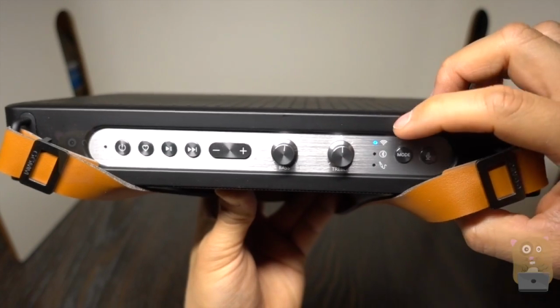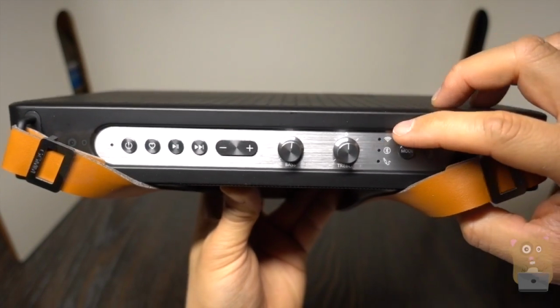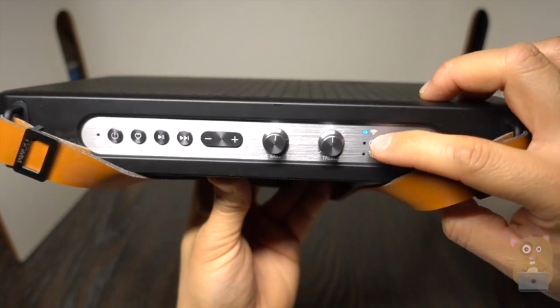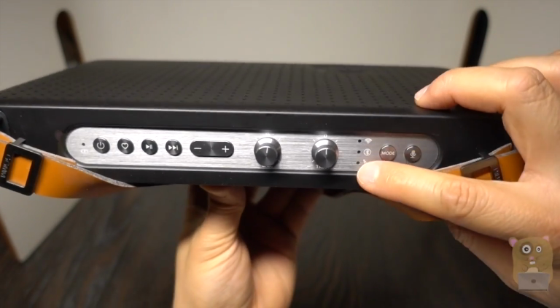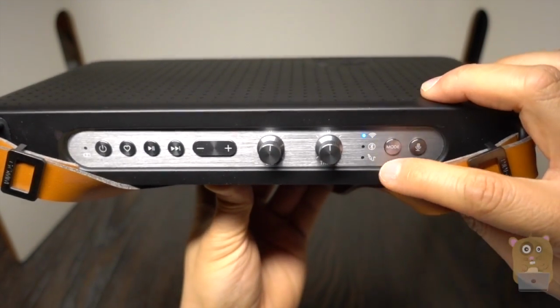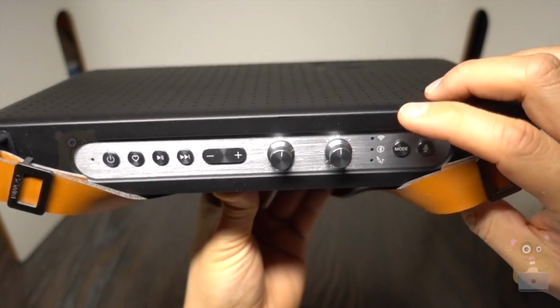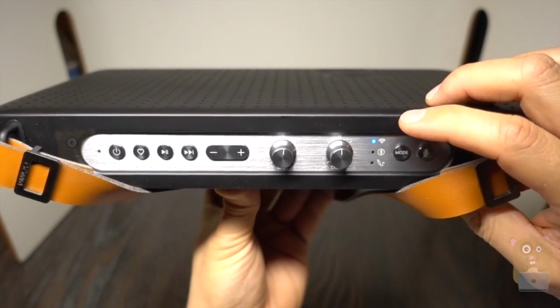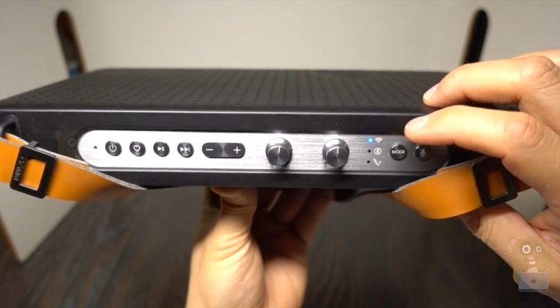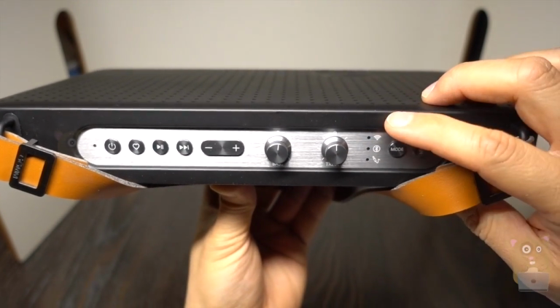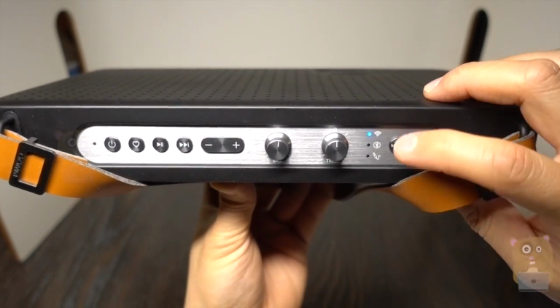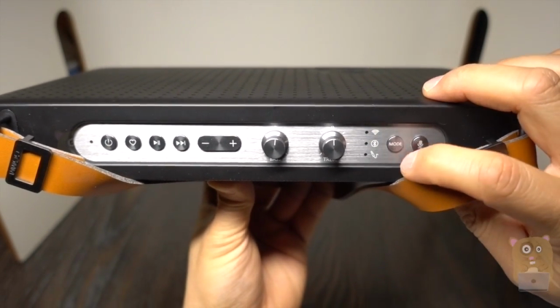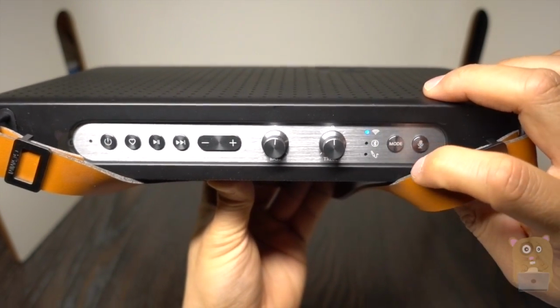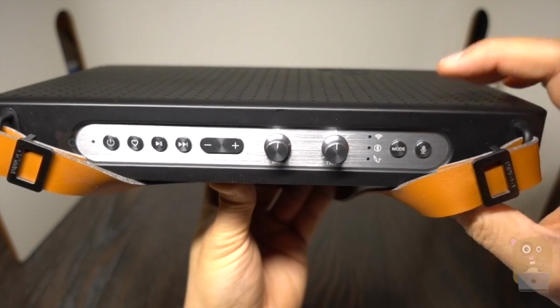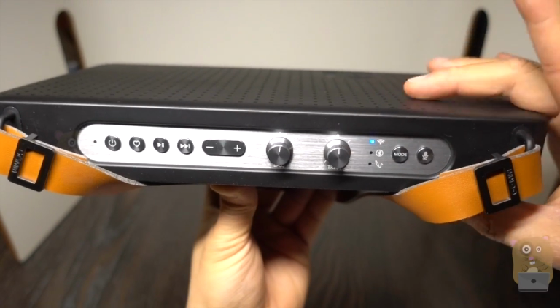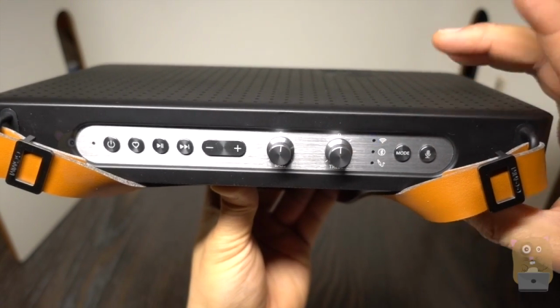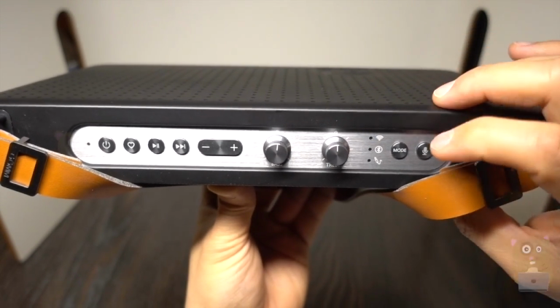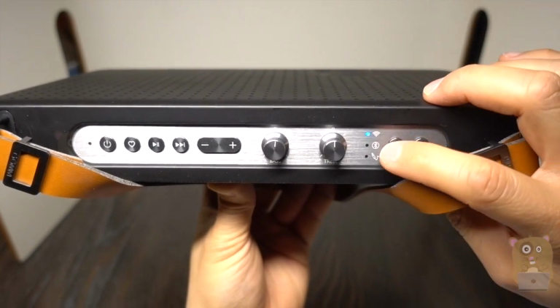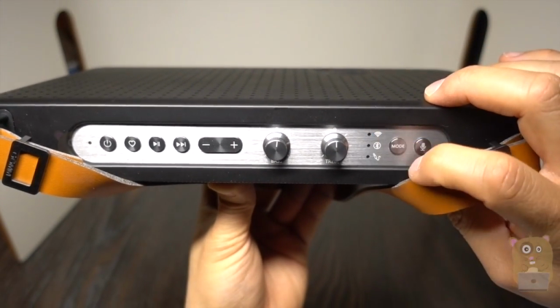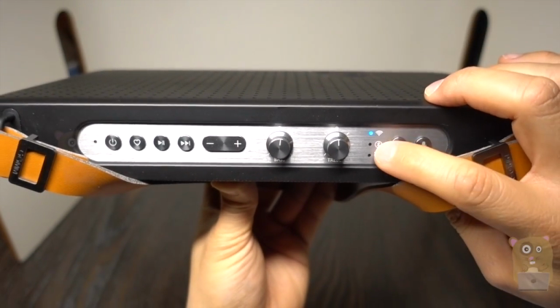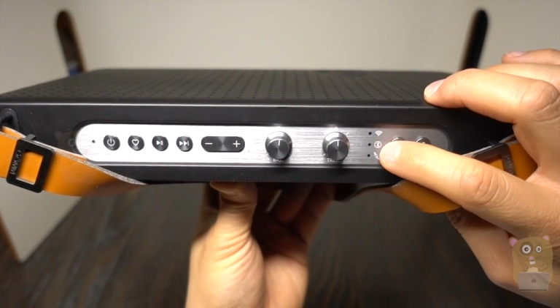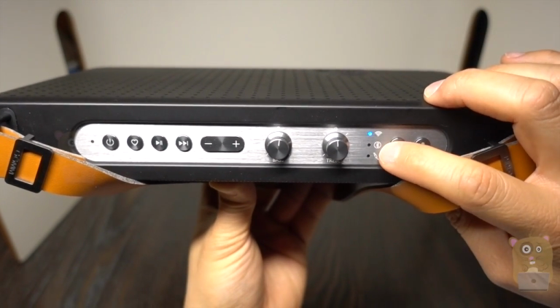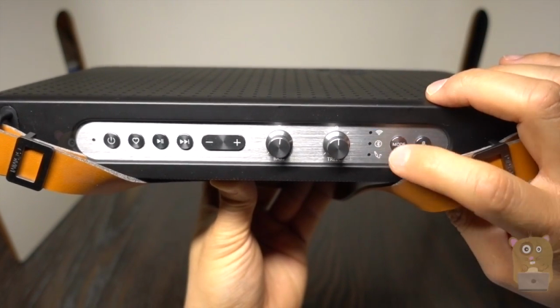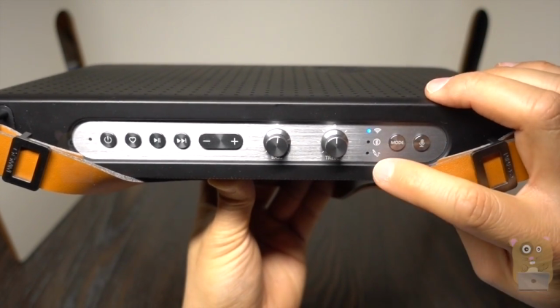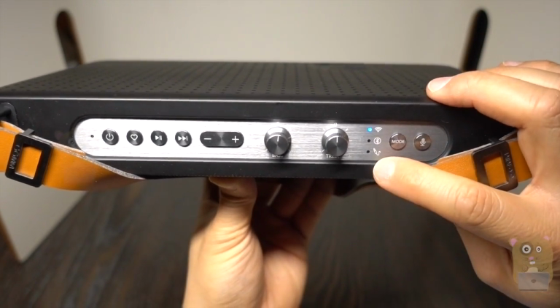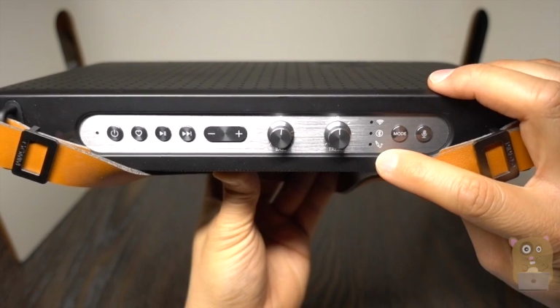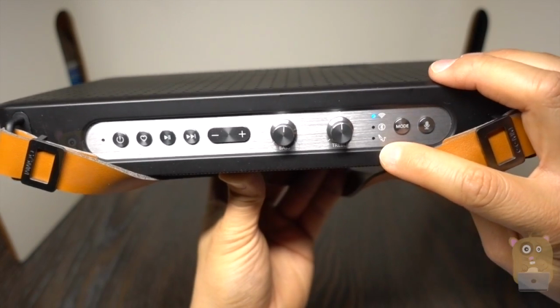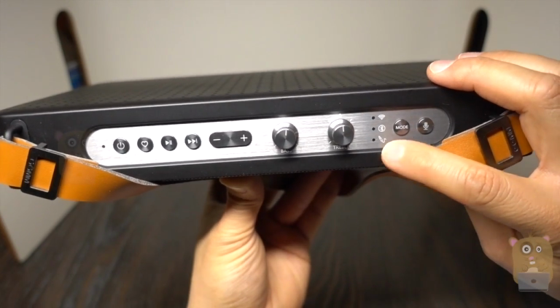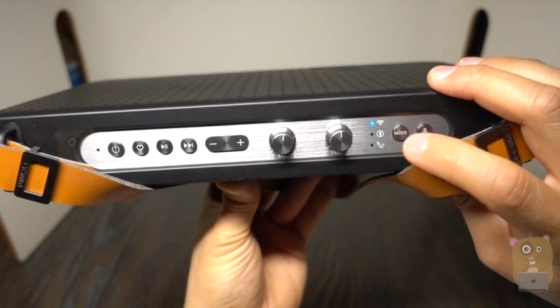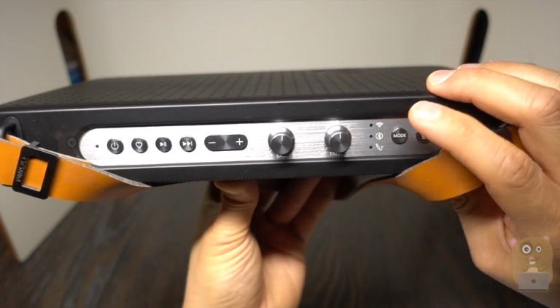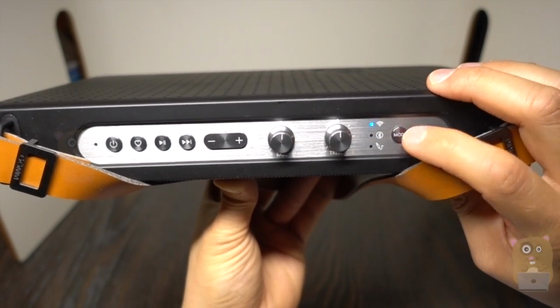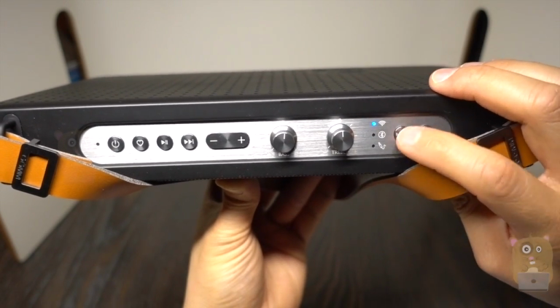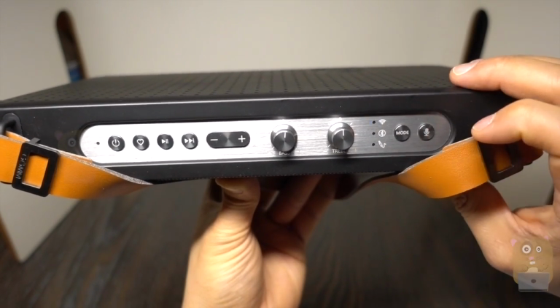Now the LED status indicator is over here. On the top is Wi-Fi, the middle one is for Bluetooth, and the bottom one is for auxiliary. I can switch between them by pressing the mode button.